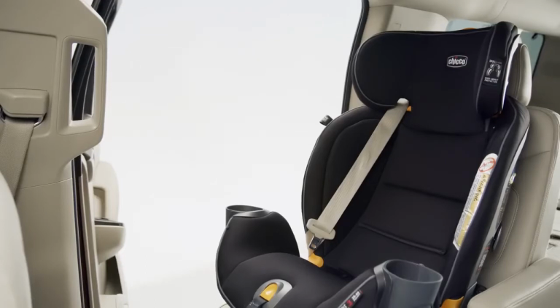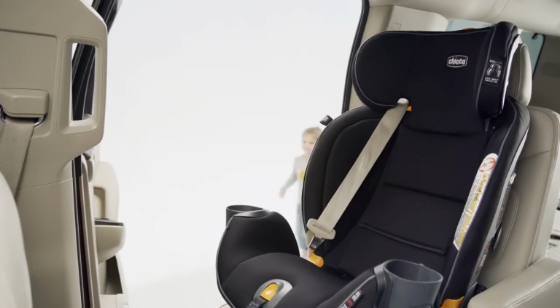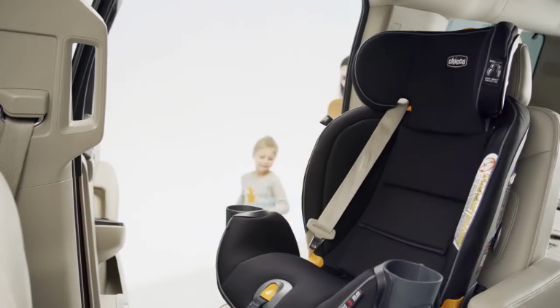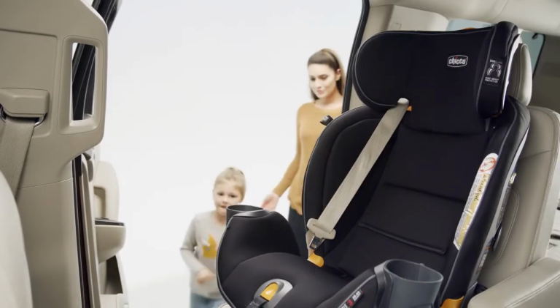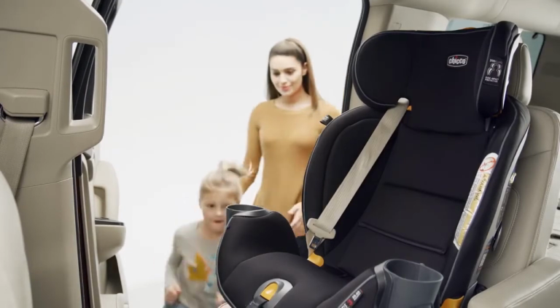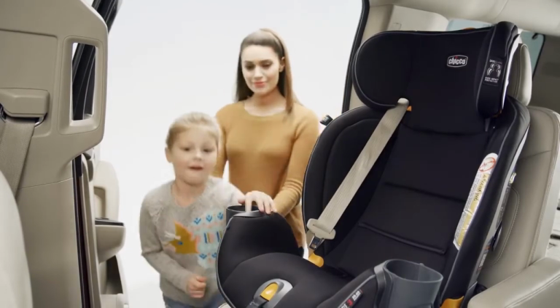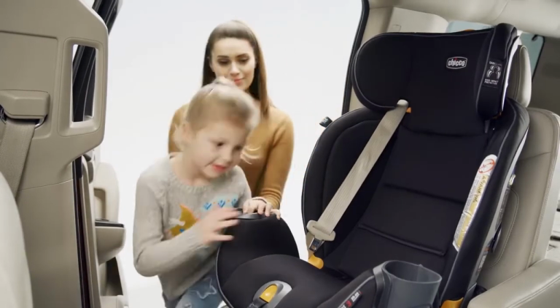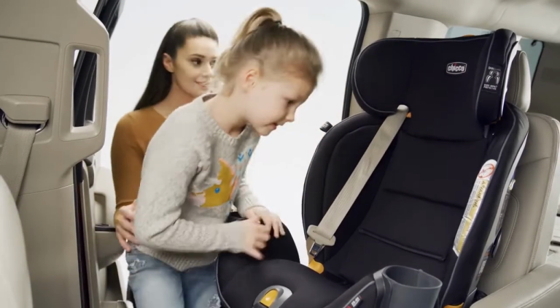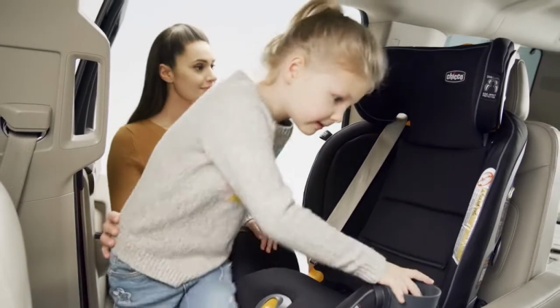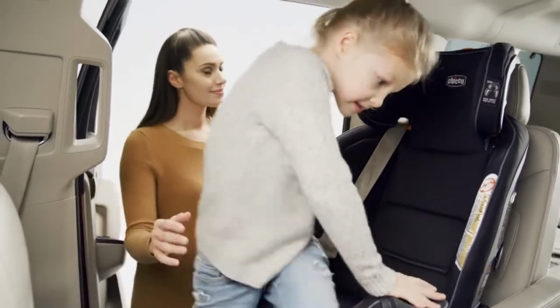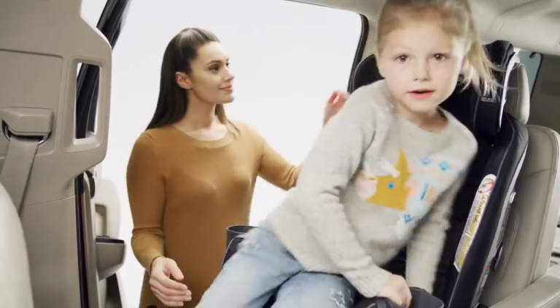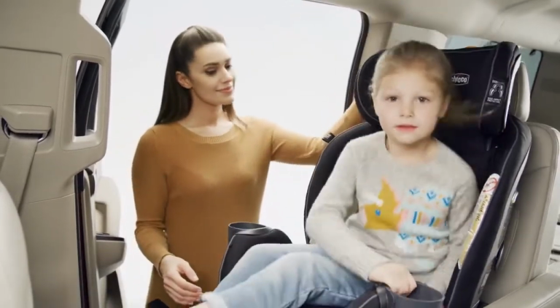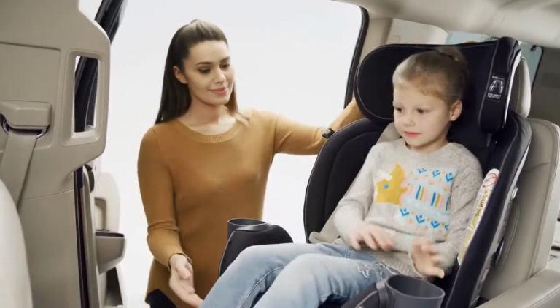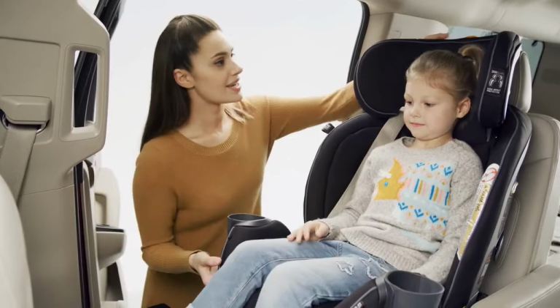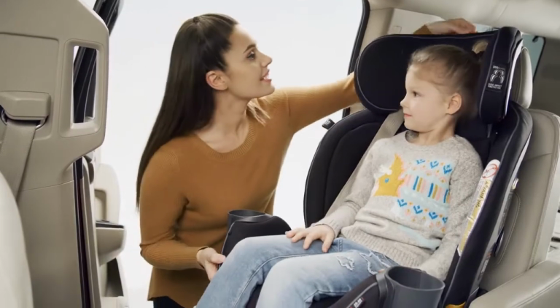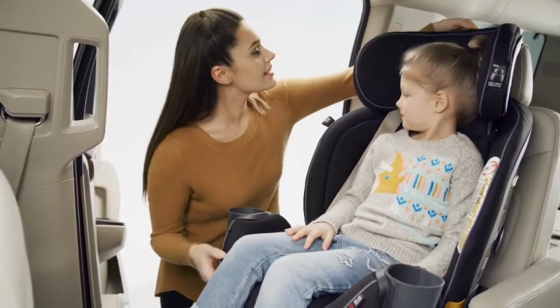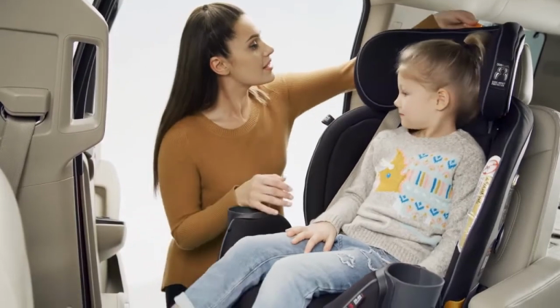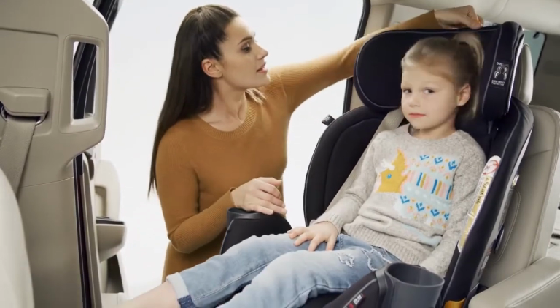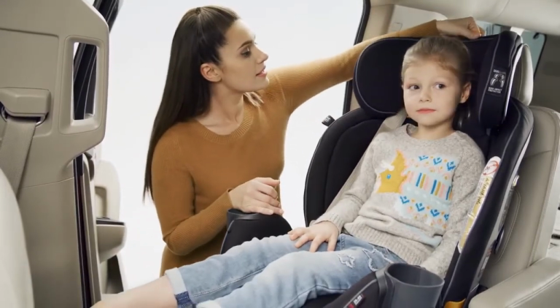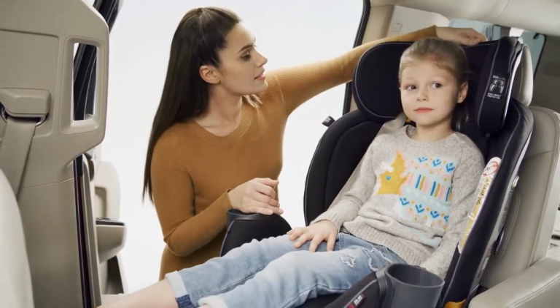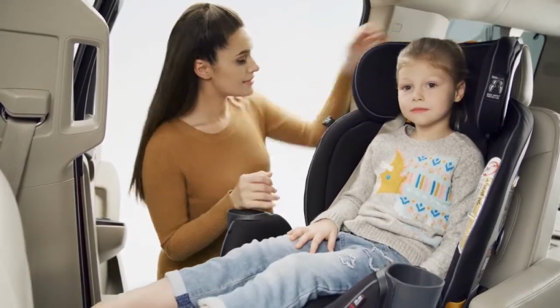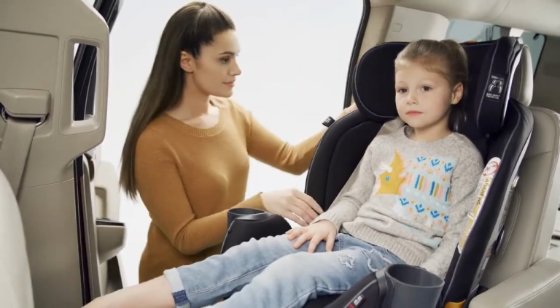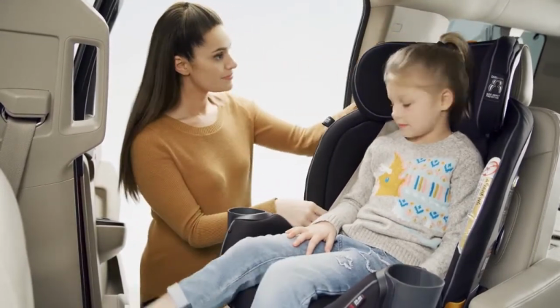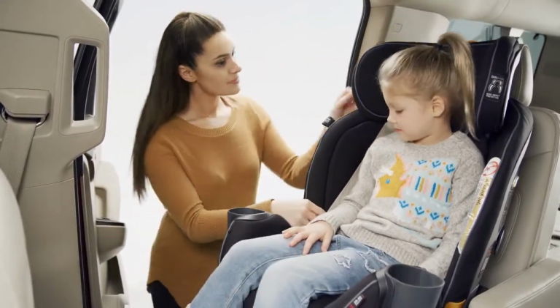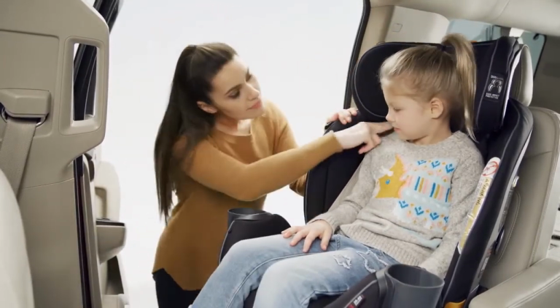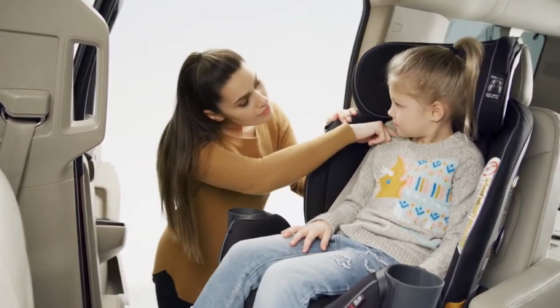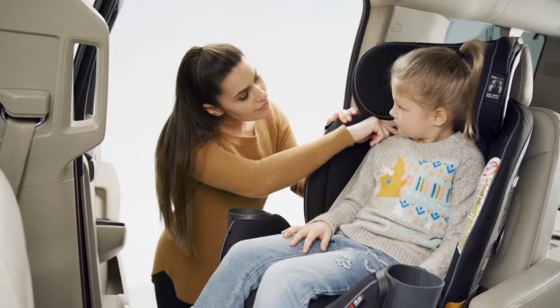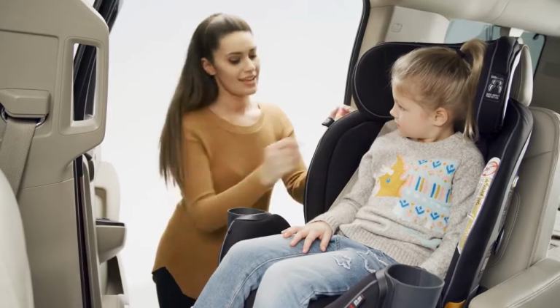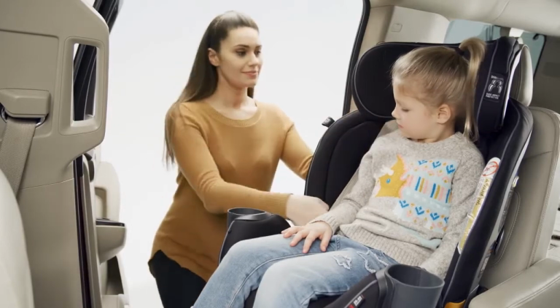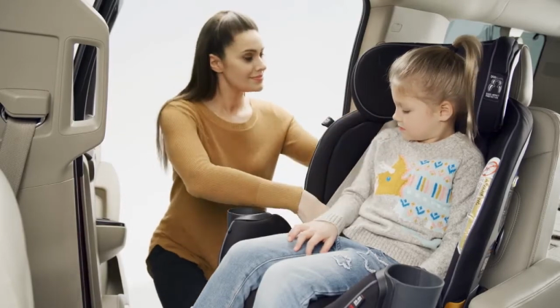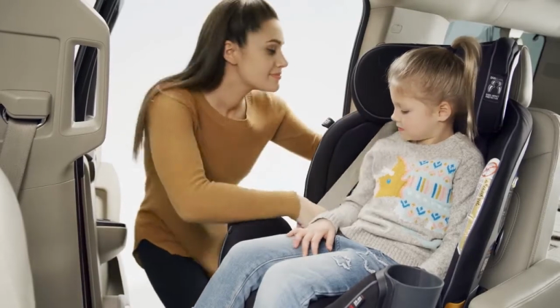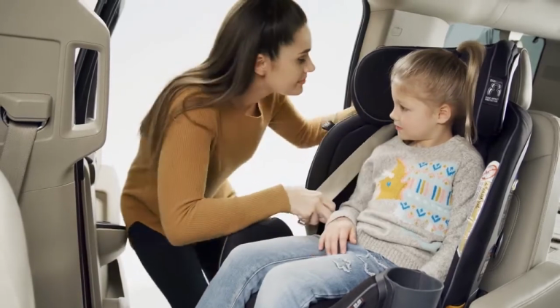Place them into the Fit4 making sure their back is against the backrest. Adjust the headrest height position up or down by pulling up on the headrest adjustment tab on the top of the headrest. Position the headrest slightly above the child's shoulders.